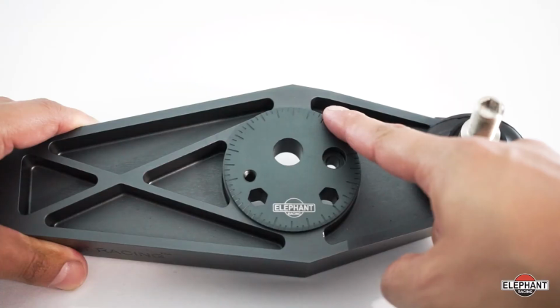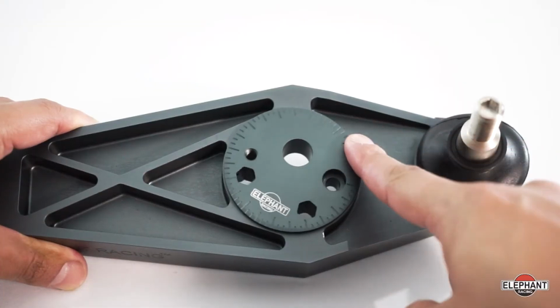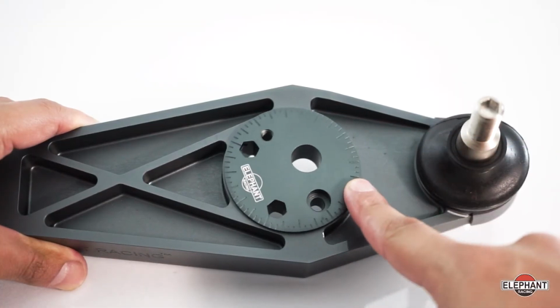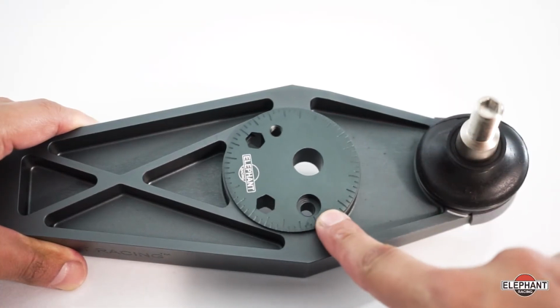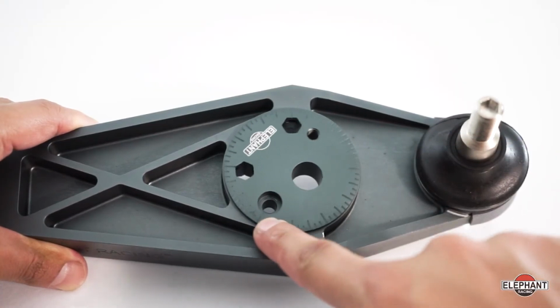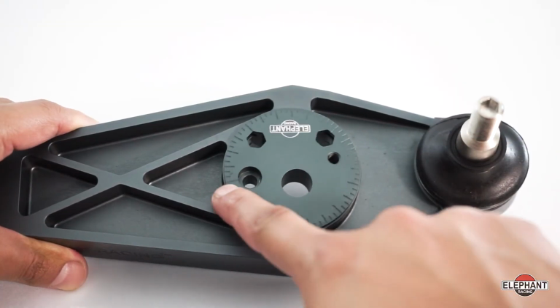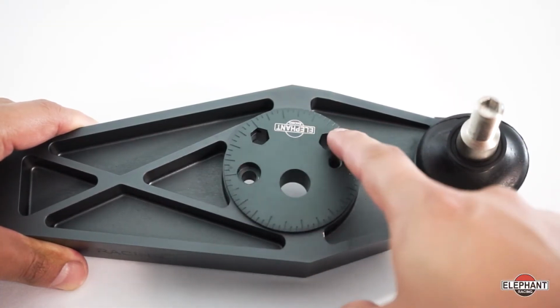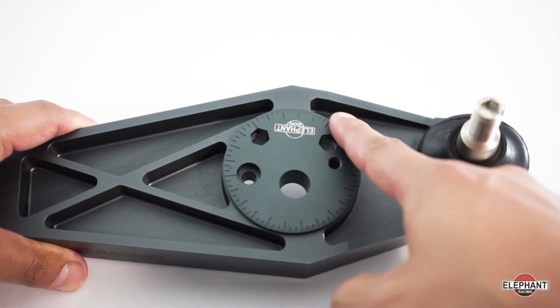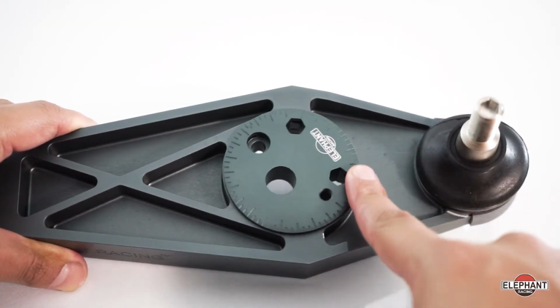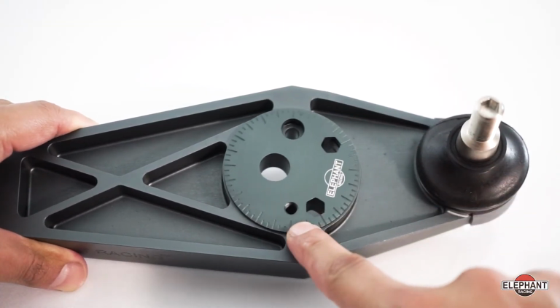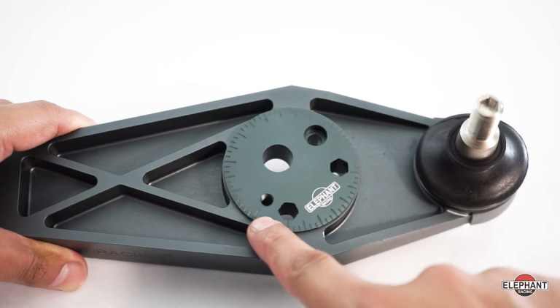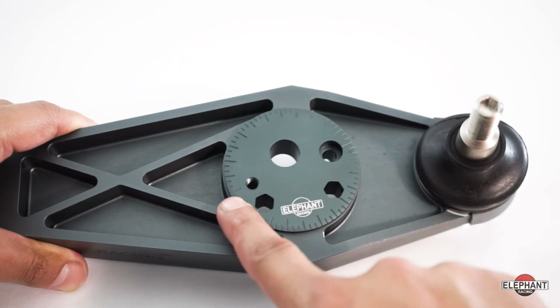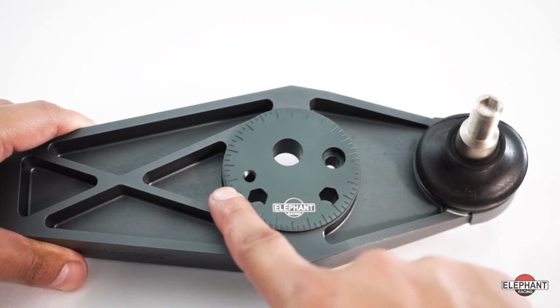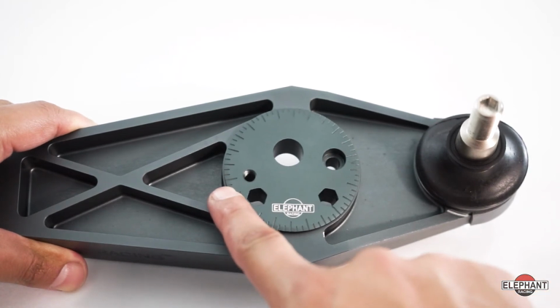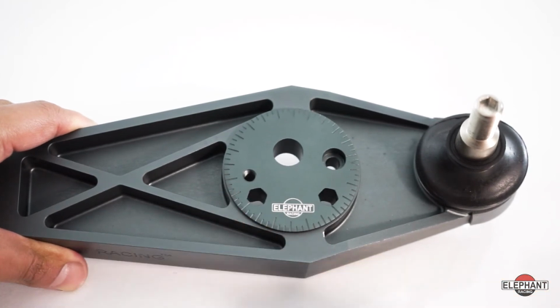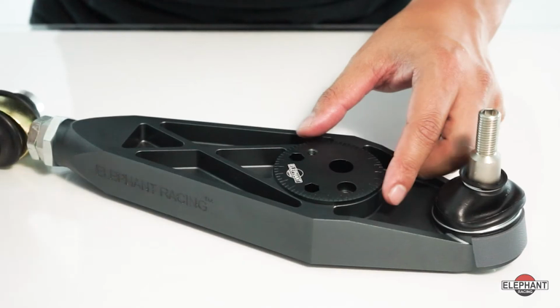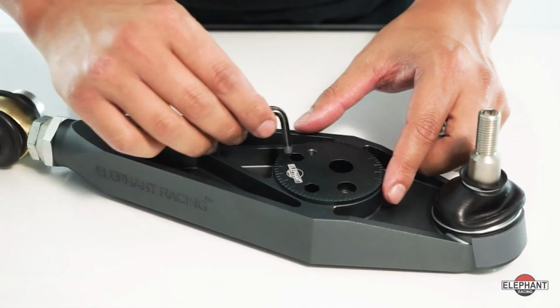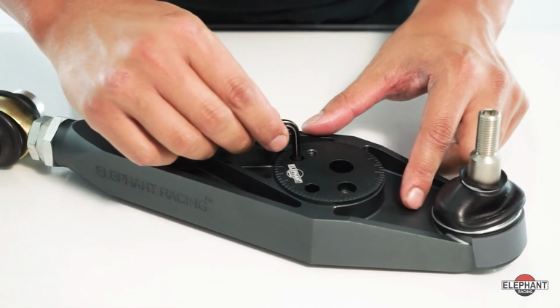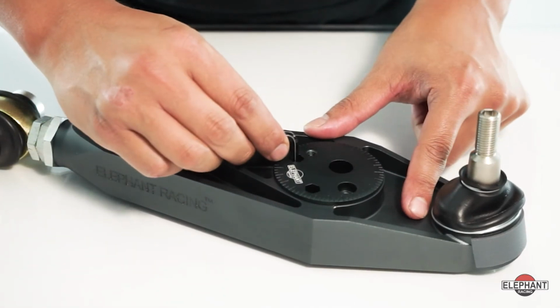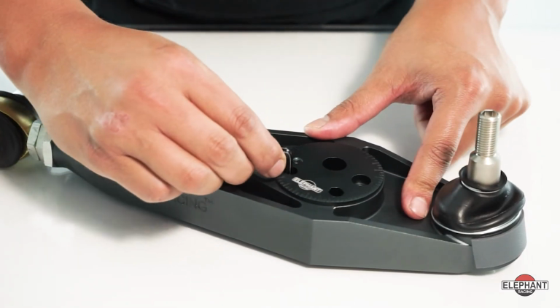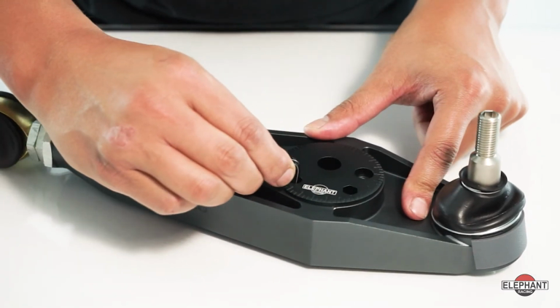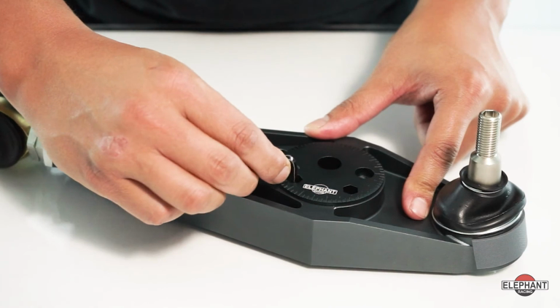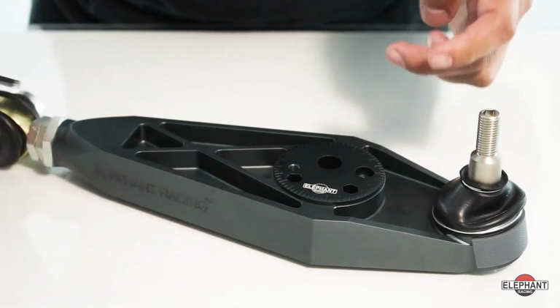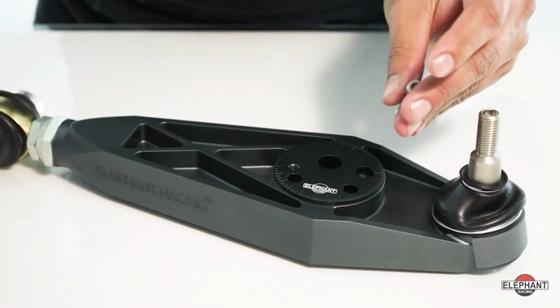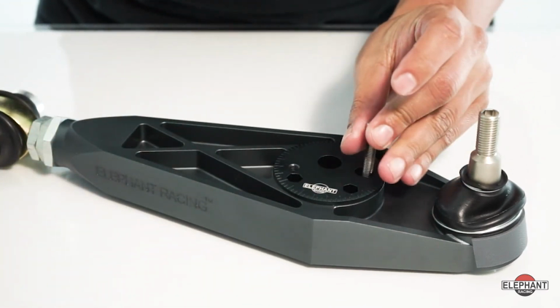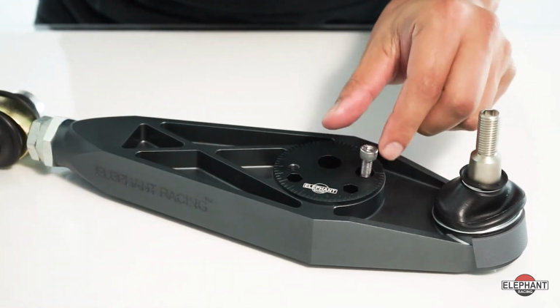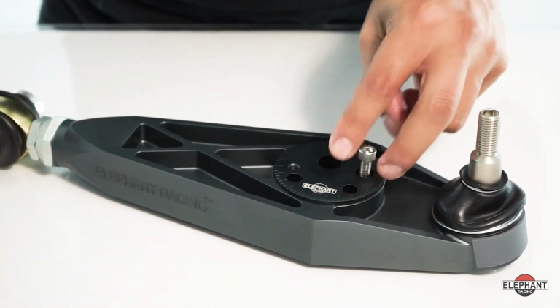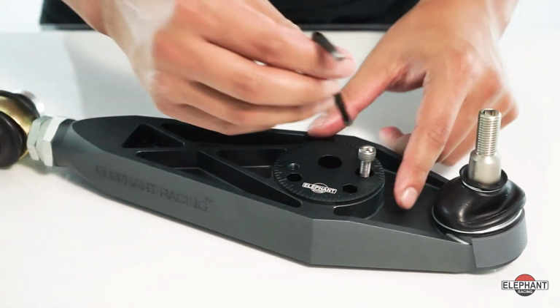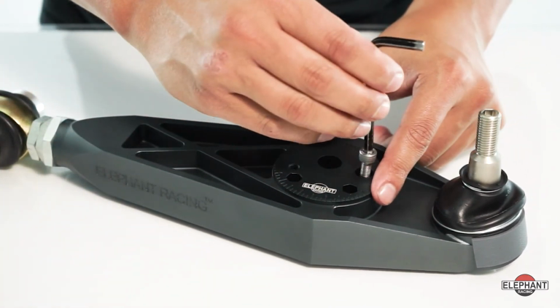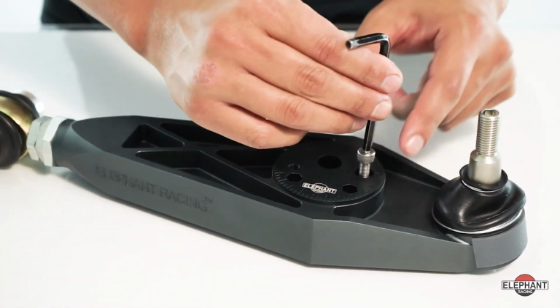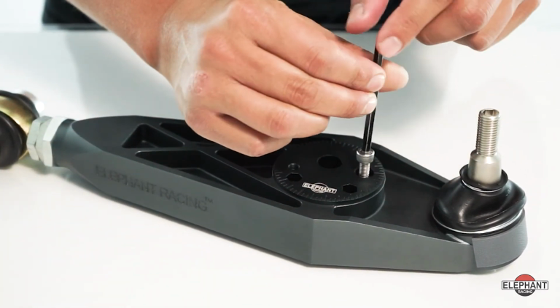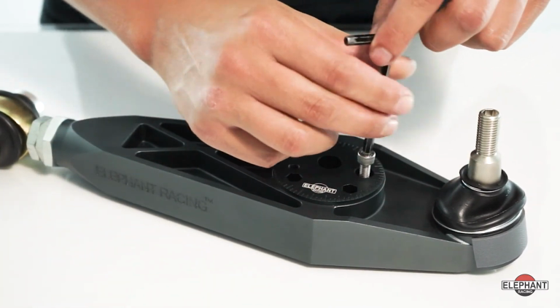Our caster adjuster allows you to tune this important setting that the factory left out. It's a must-have for cars that have extended lower control arms, to correct for an unintended caster change caused by the extended arms. Simply rotate the center puck to the desired setting and bolt down securely.